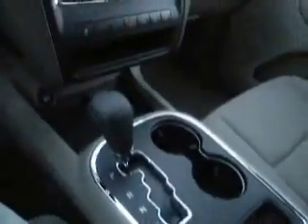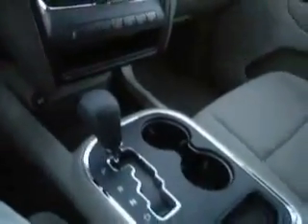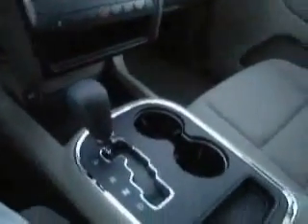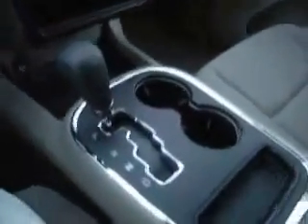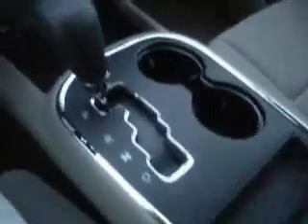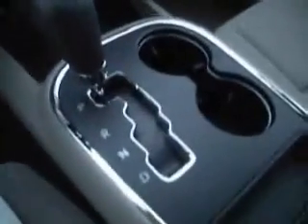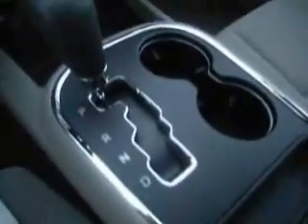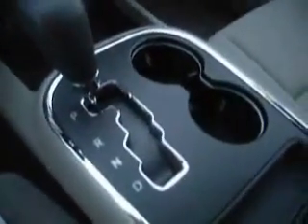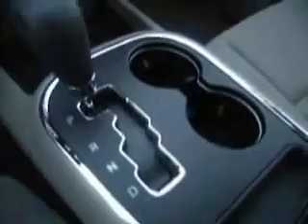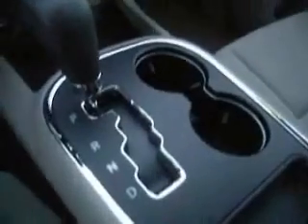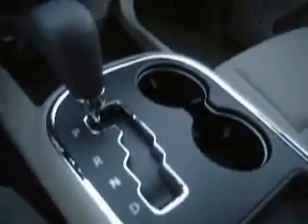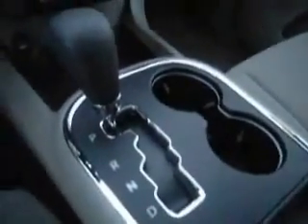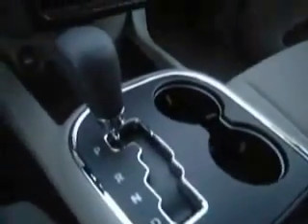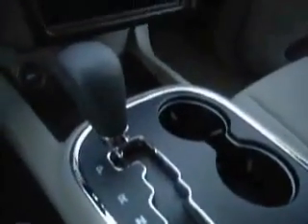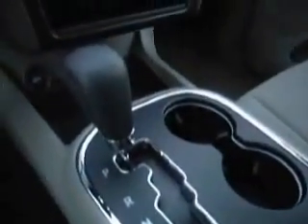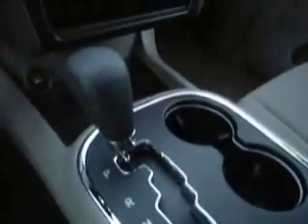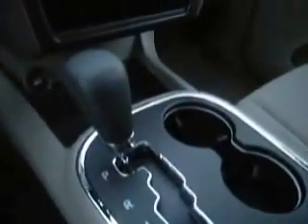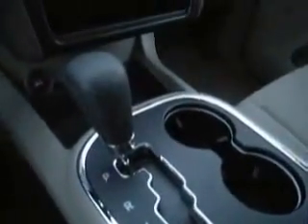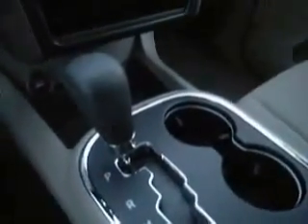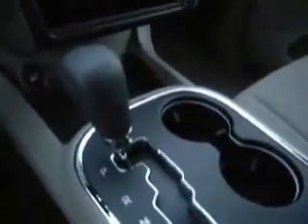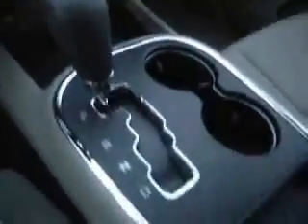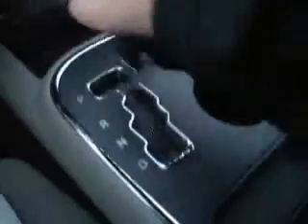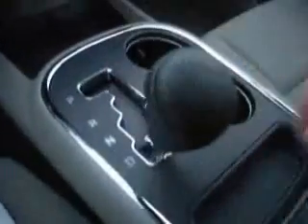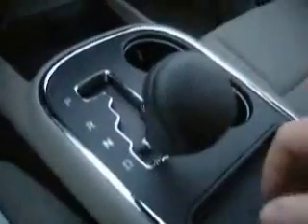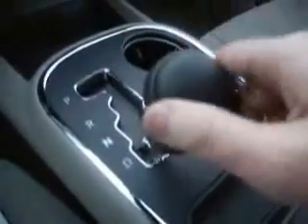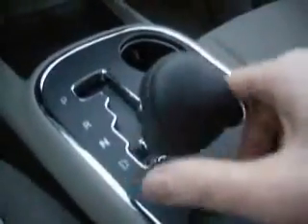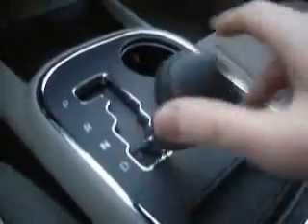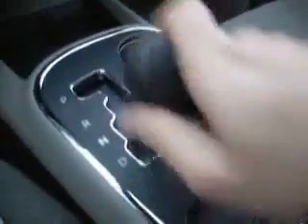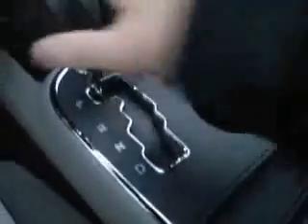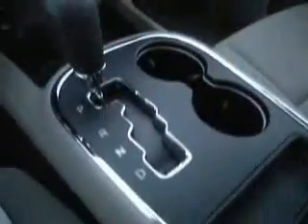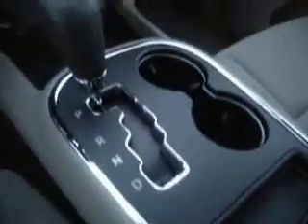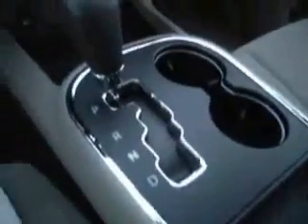Sorry for the interruption. Automatic transmission paired with this 3.6 liter V6 — she is a fuel-efficient five-speed with the auto shift. Put her in drive, and you can downshift, upshift, the whole deal, and you are ready to go.